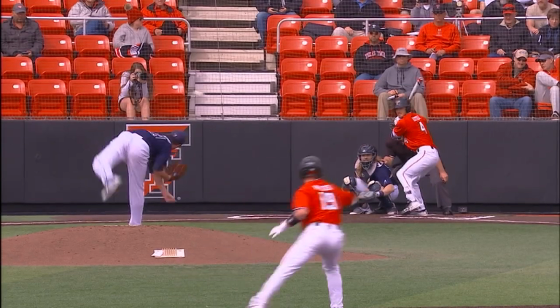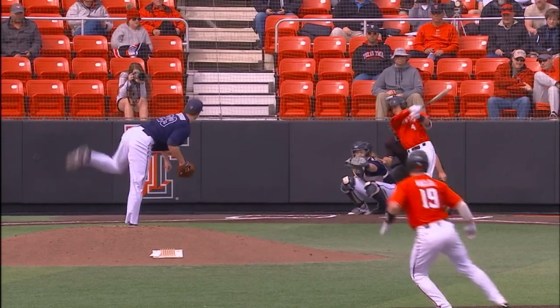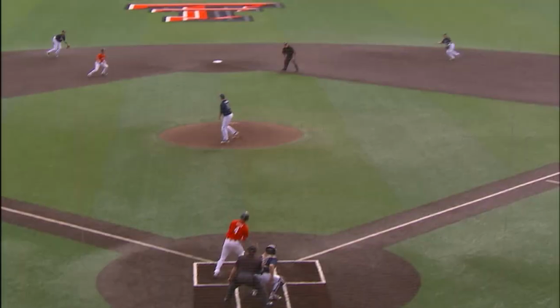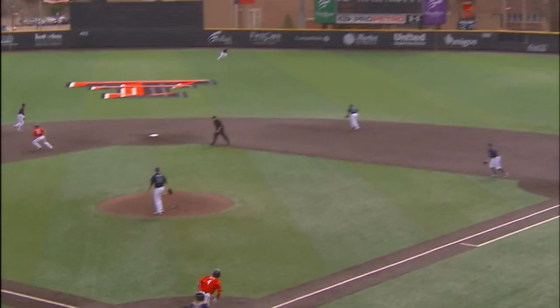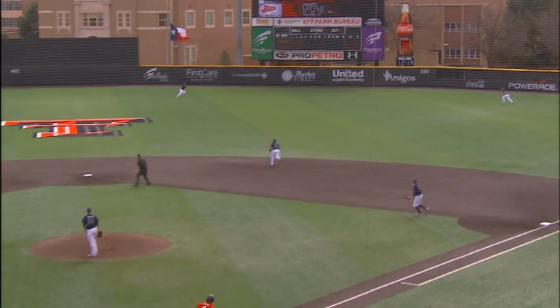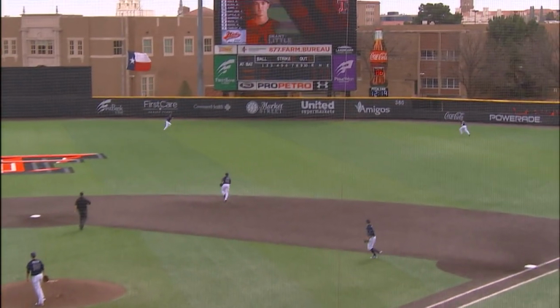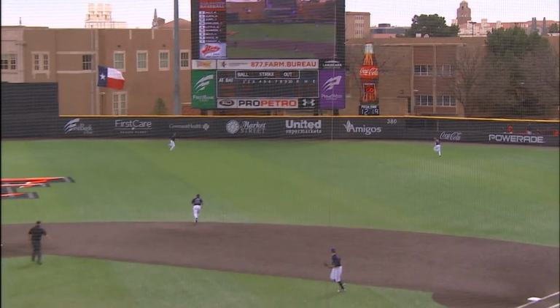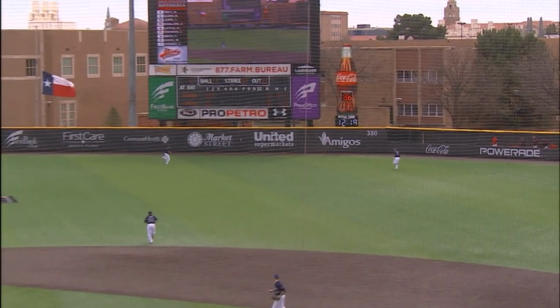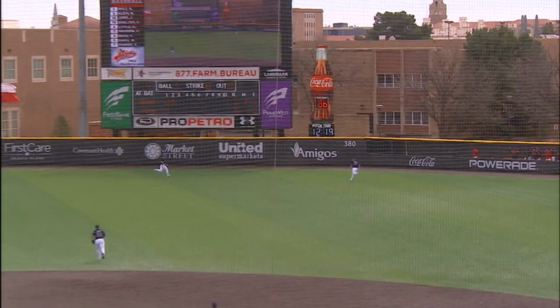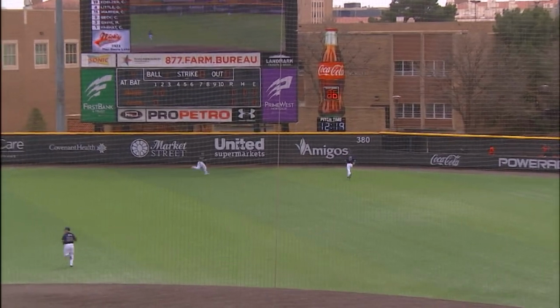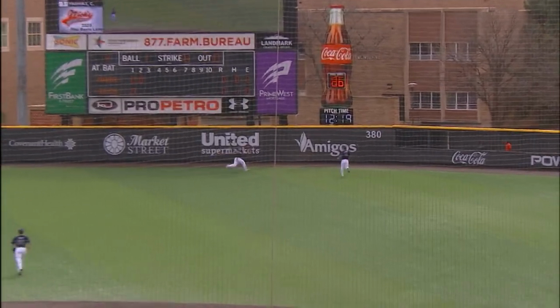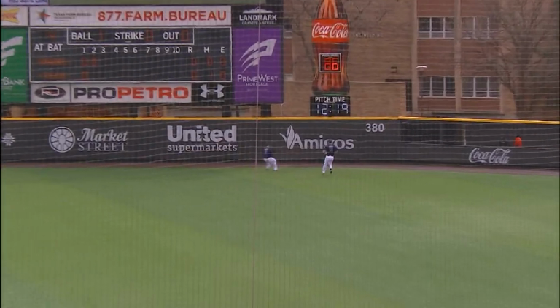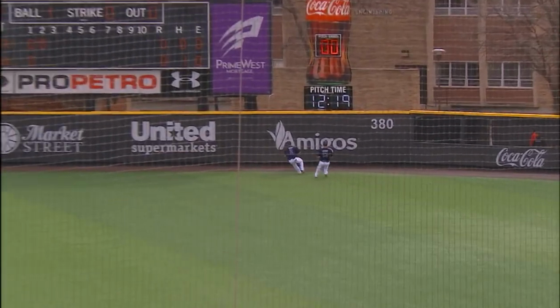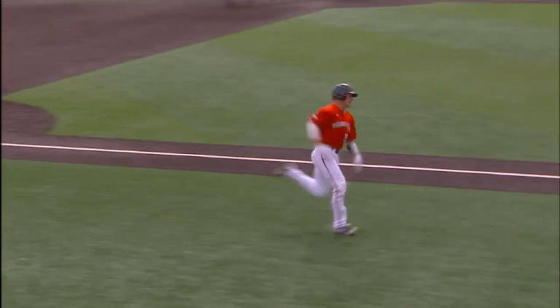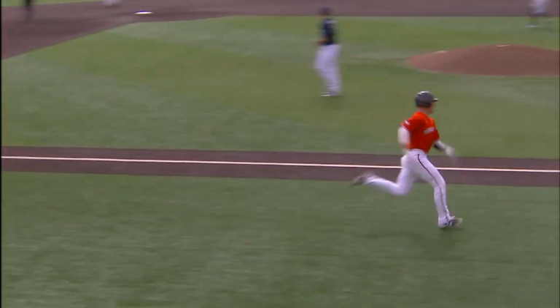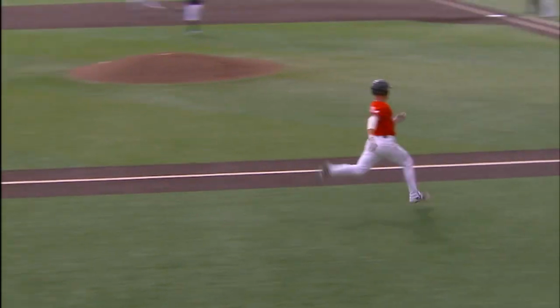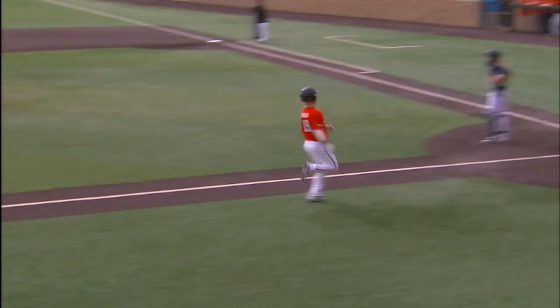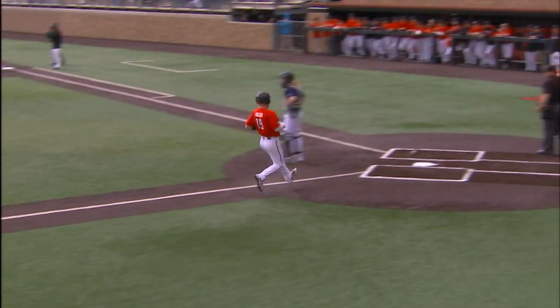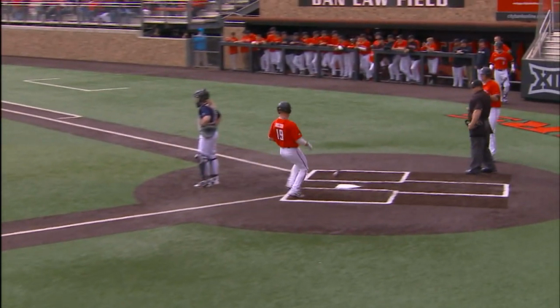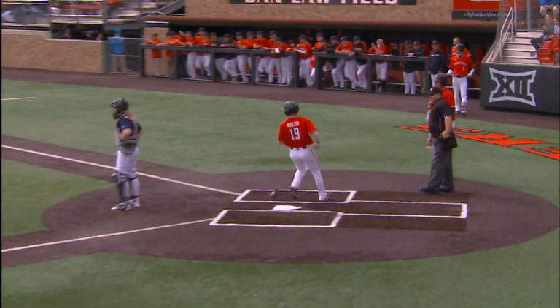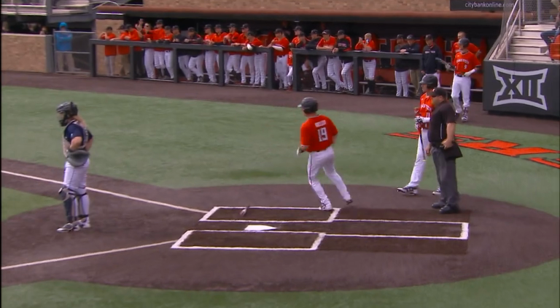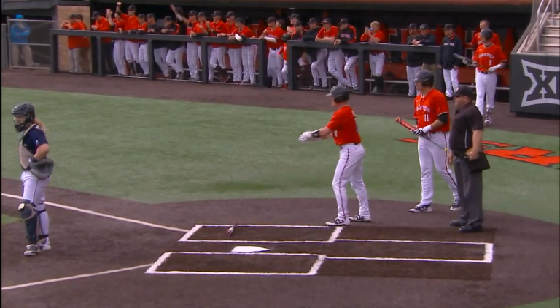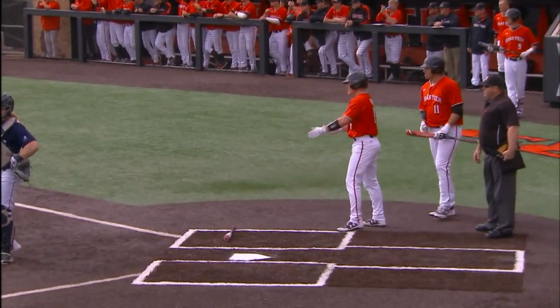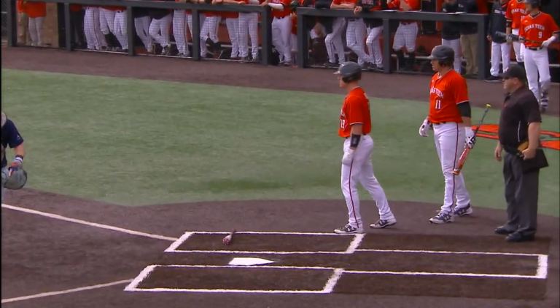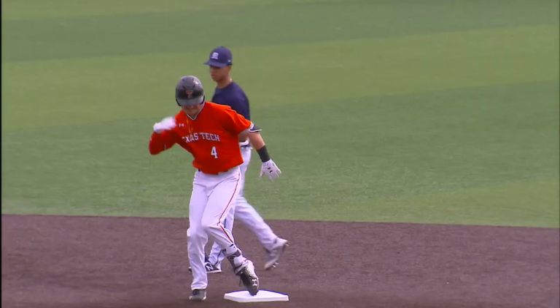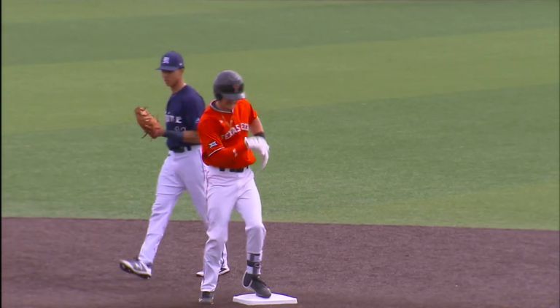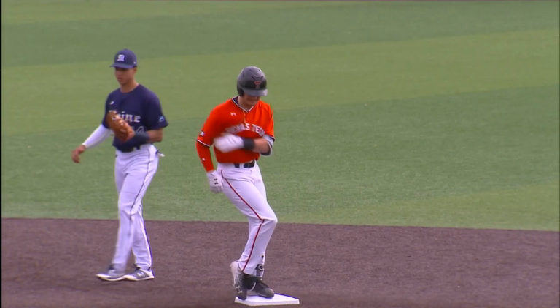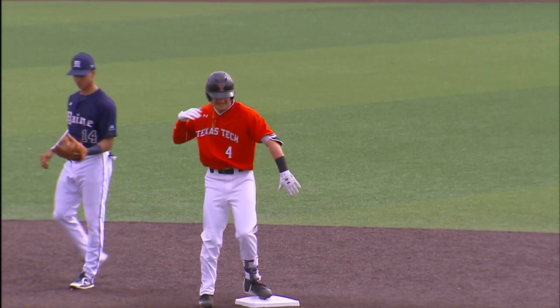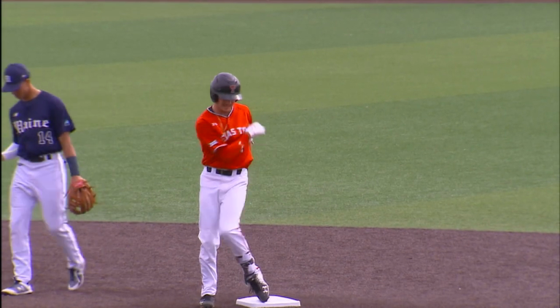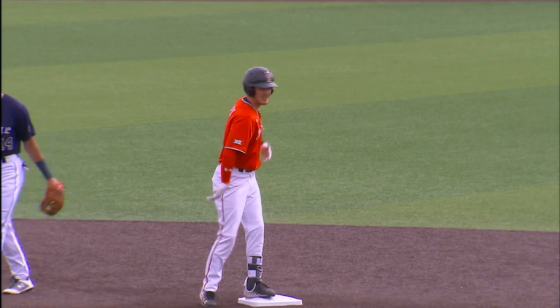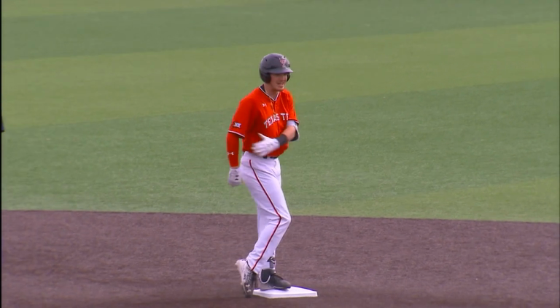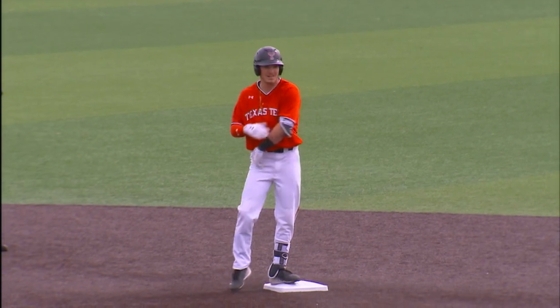Nearly knocked the fence down in right field. Little swings here and hits it well towards the gap. It'll get down in between the right fielder and center fielder. It's cut off. Kelser will score. Grant Little will have his second double of the season, and the Red Raiders take the early lead 1-0.